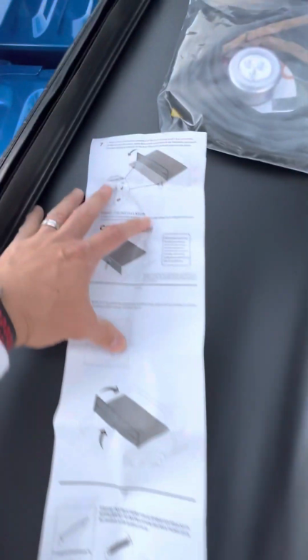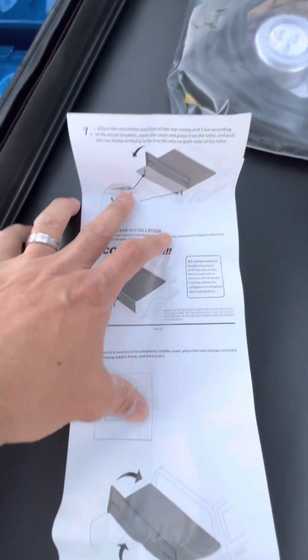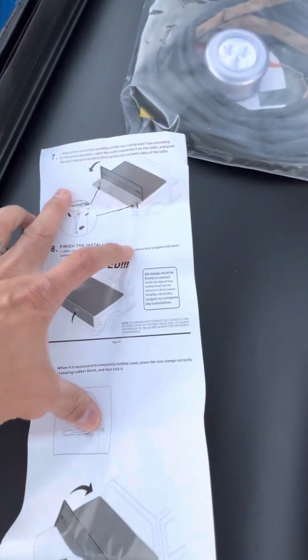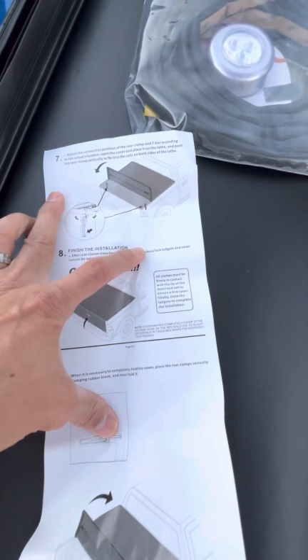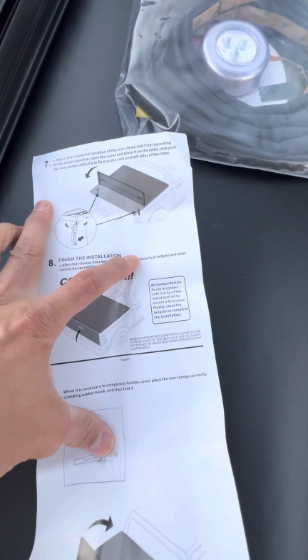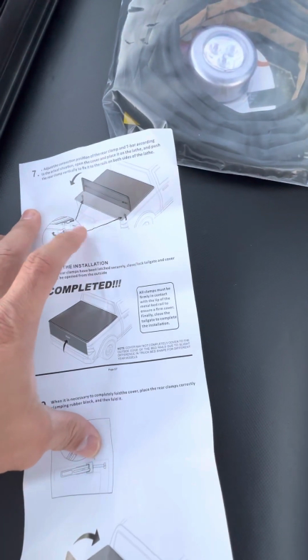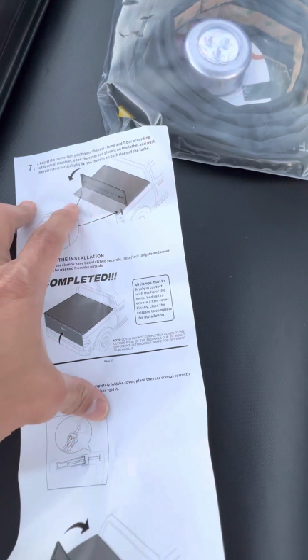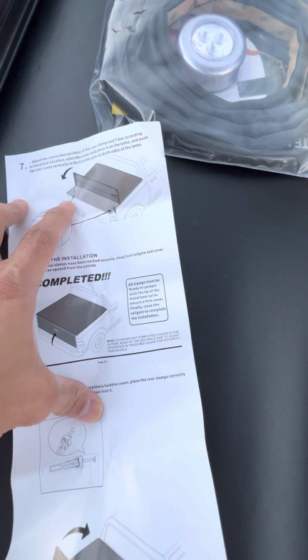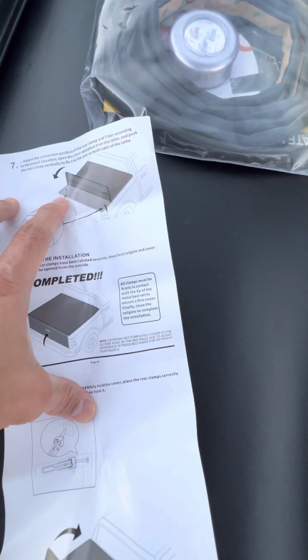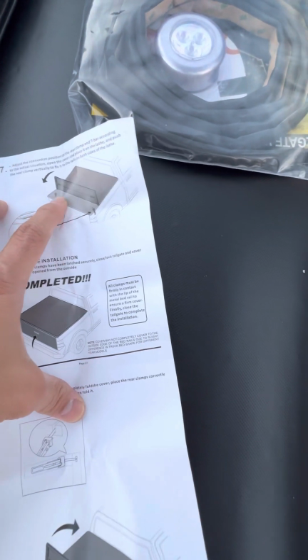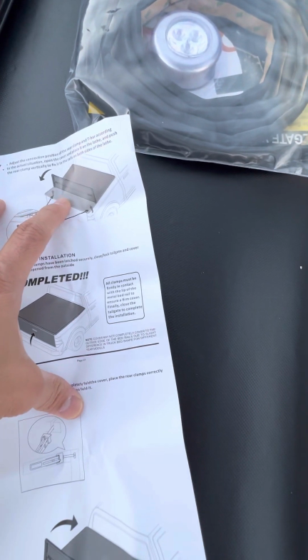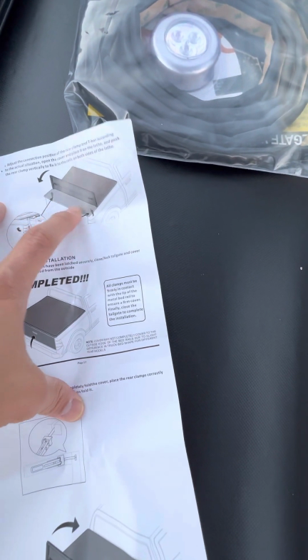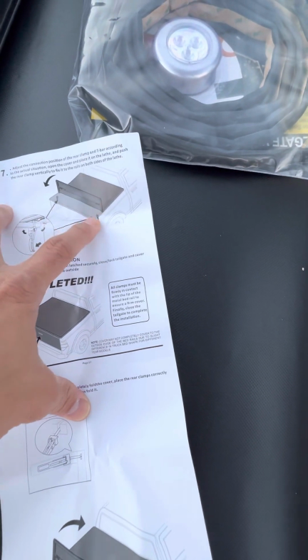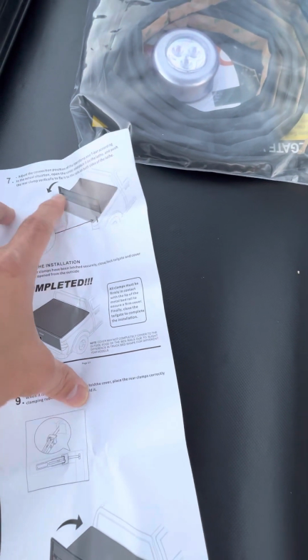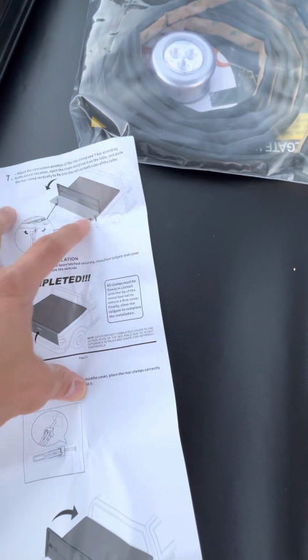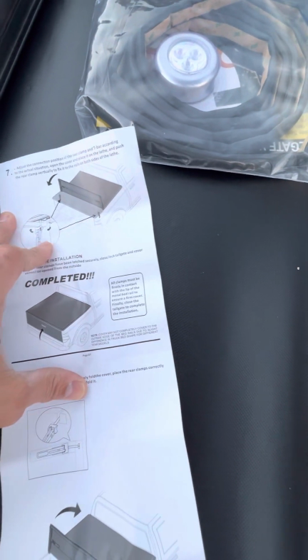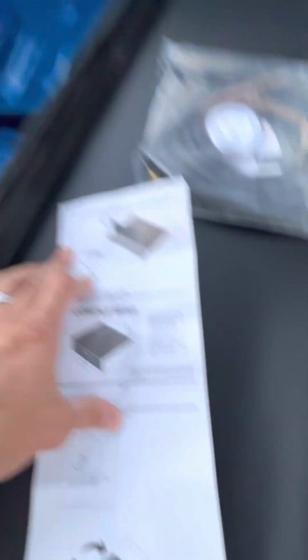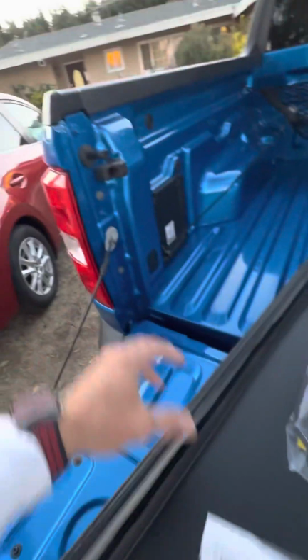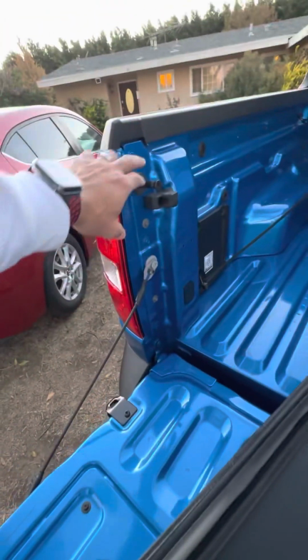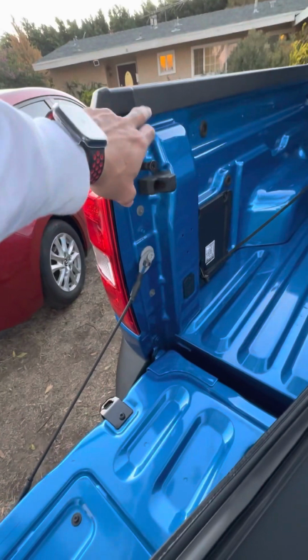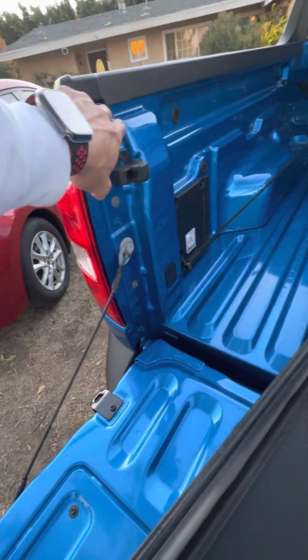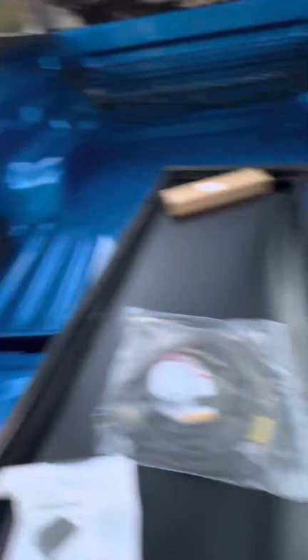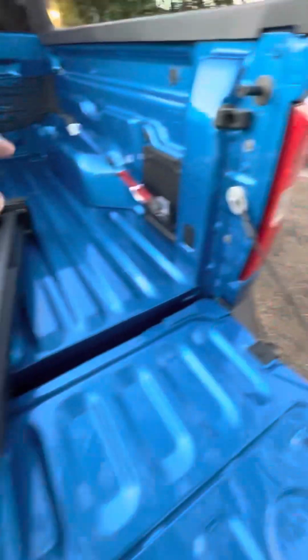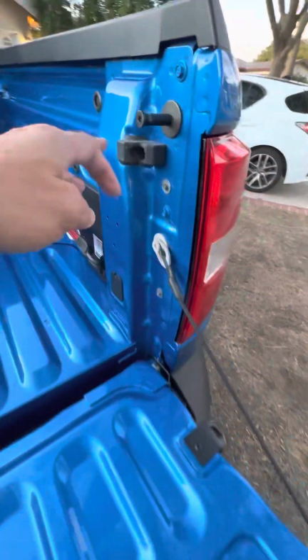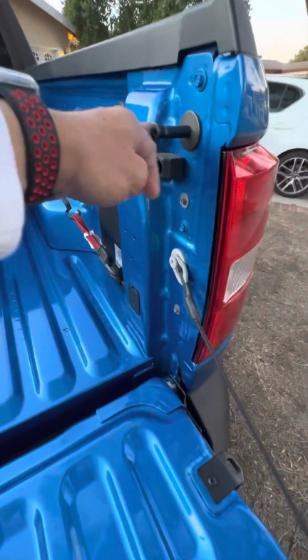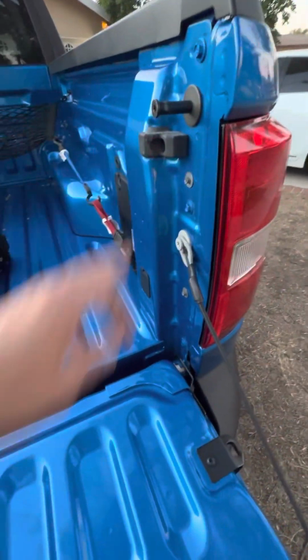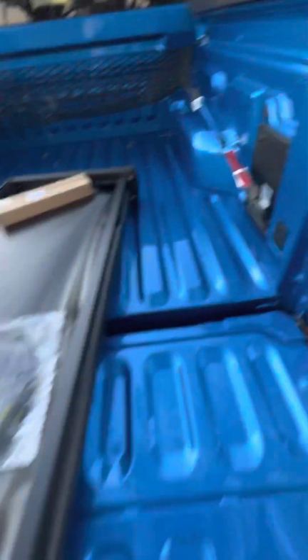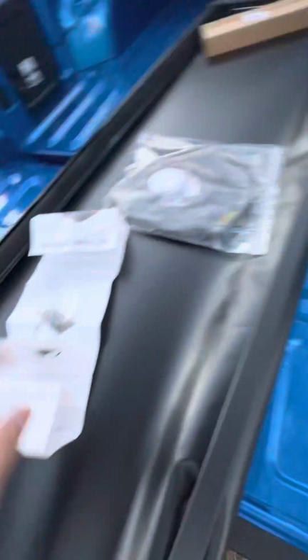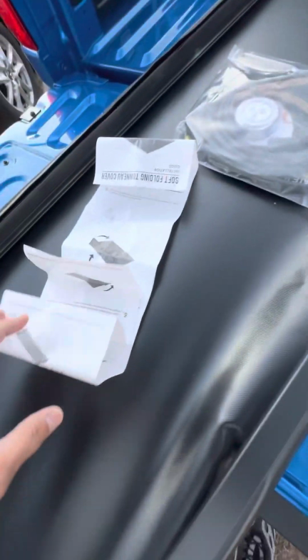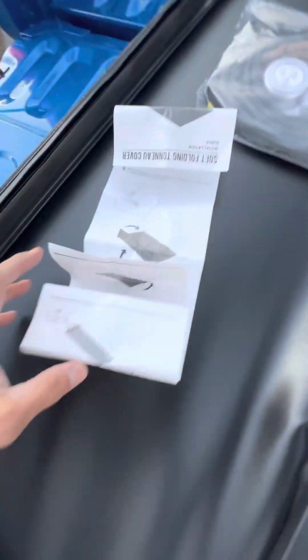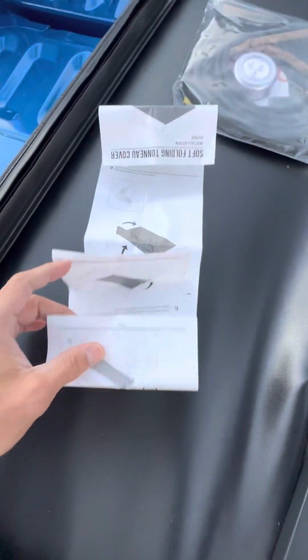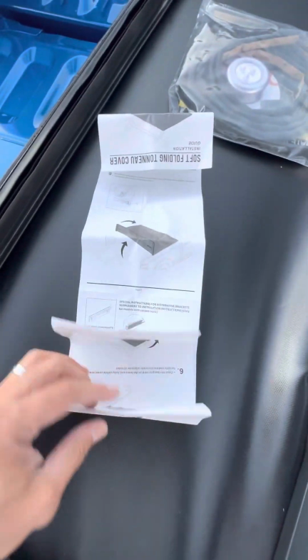The seventh instruction is where you're going to put the sealant right here to cover and lock it up on the edge — I'm guessing right here and right here. Let's start it up then.